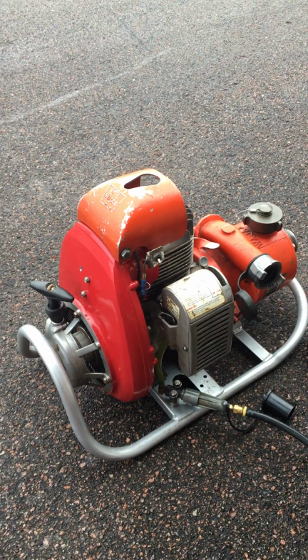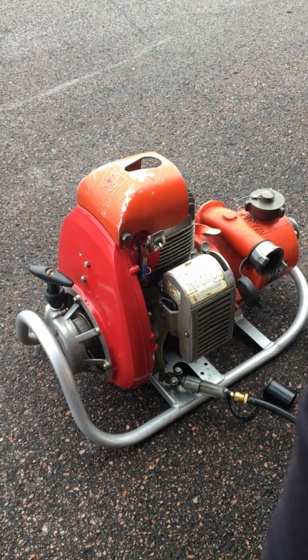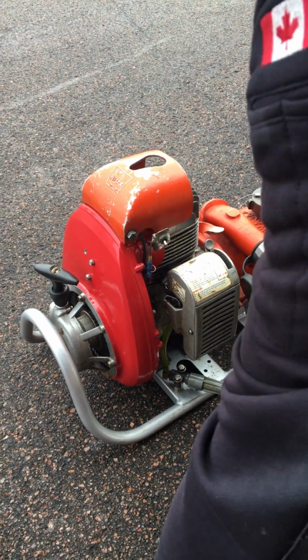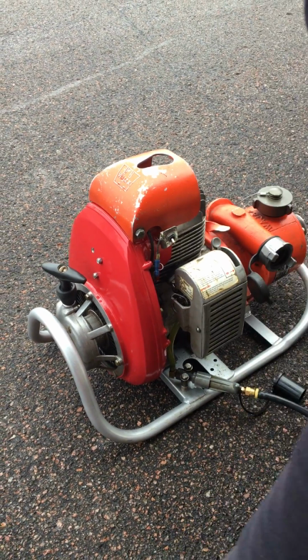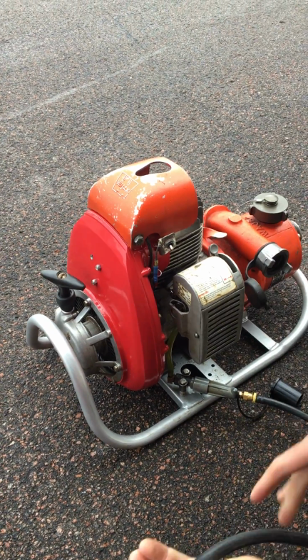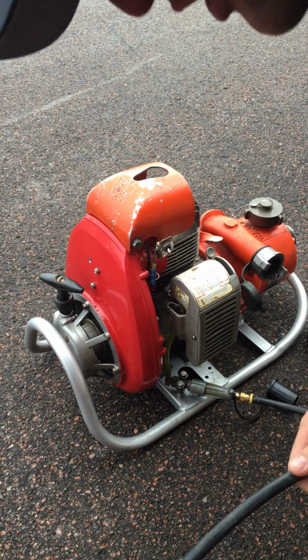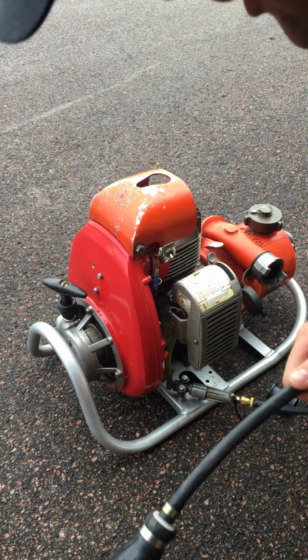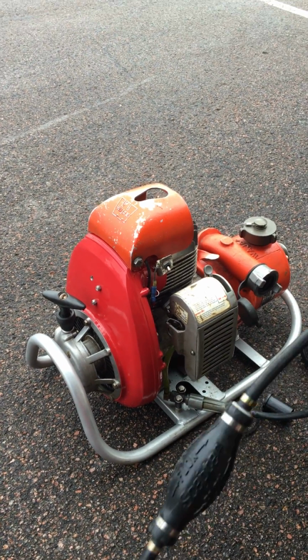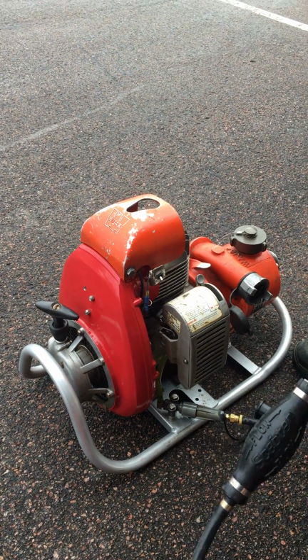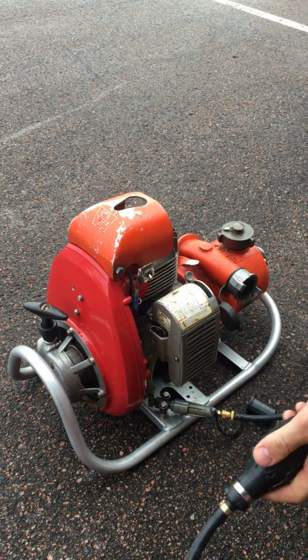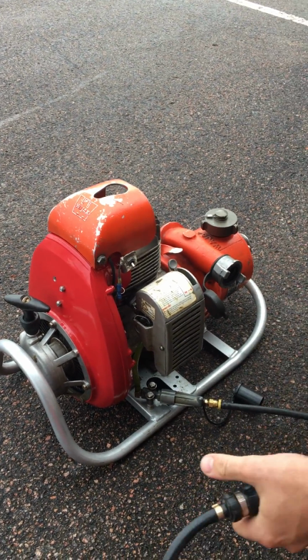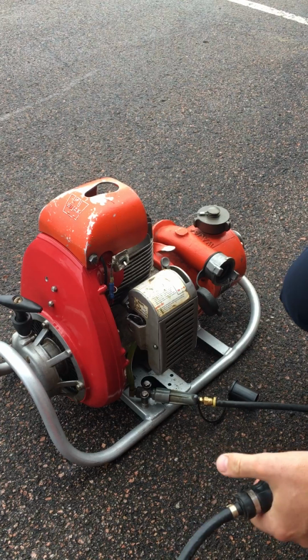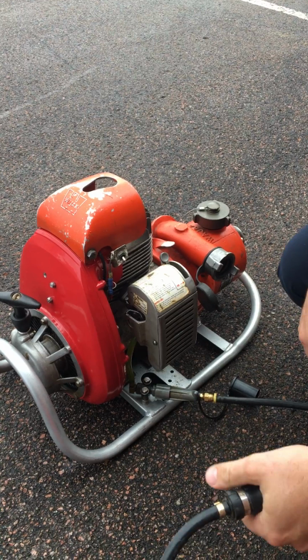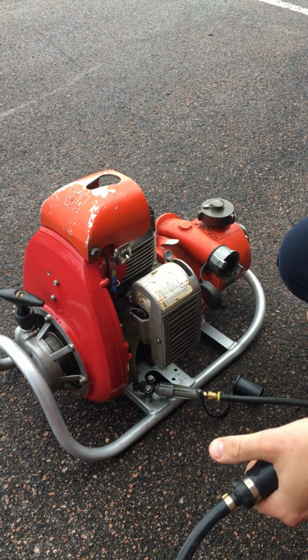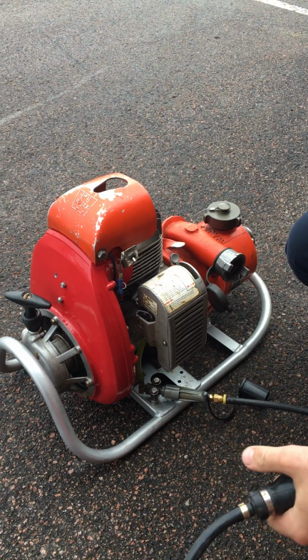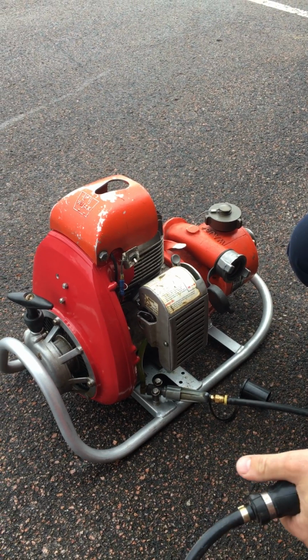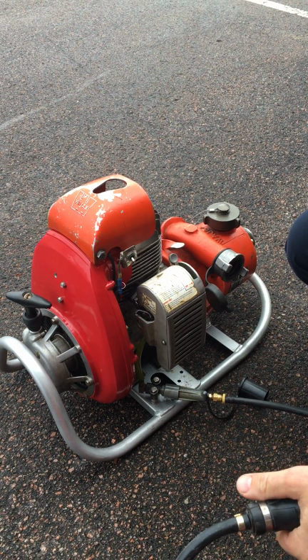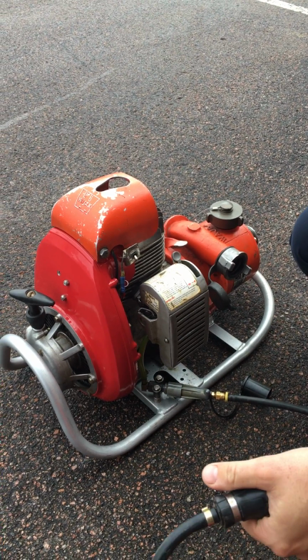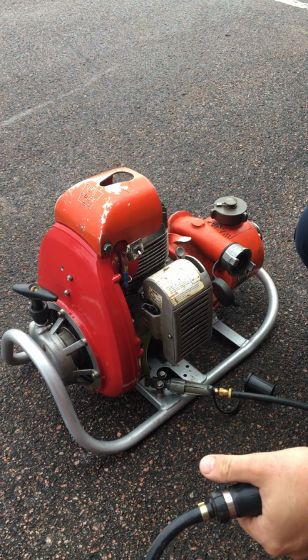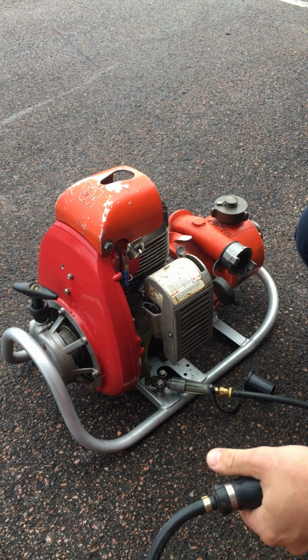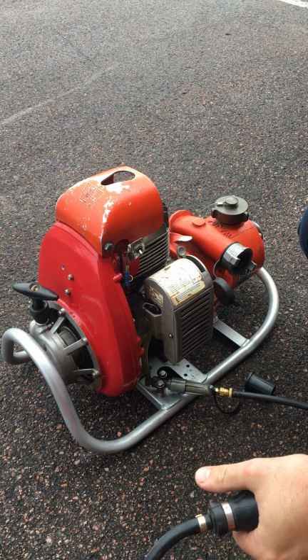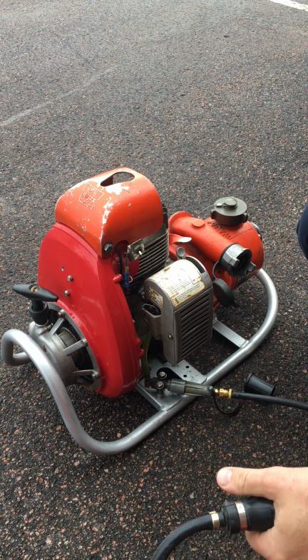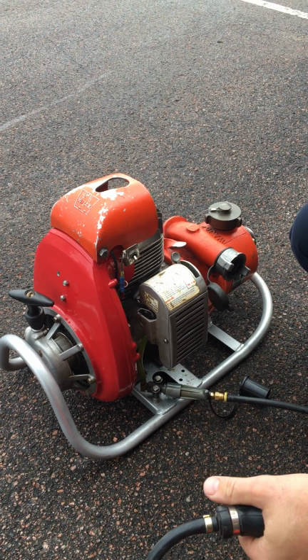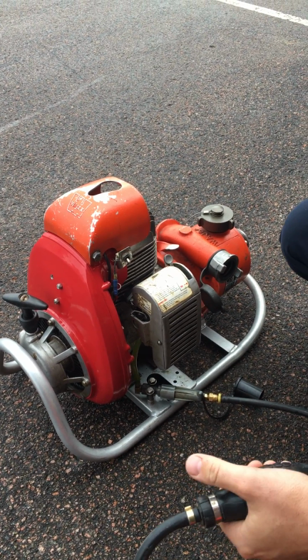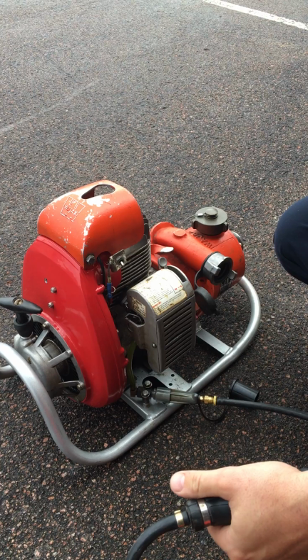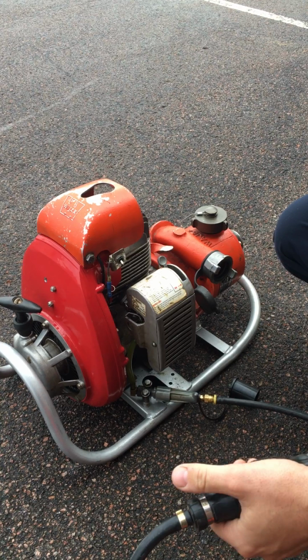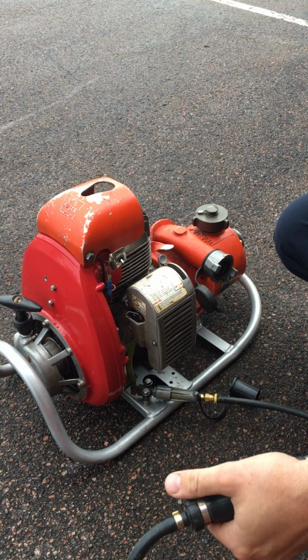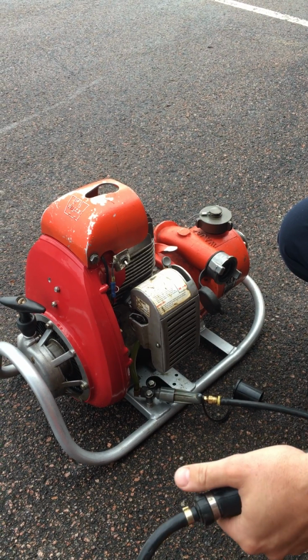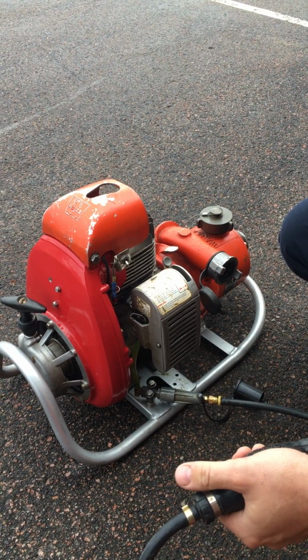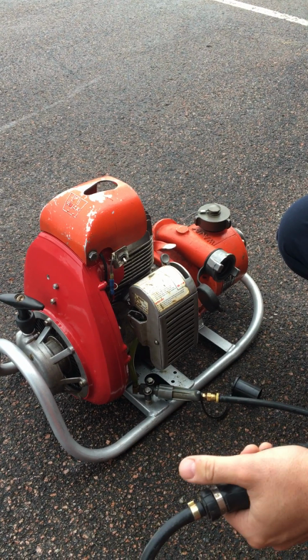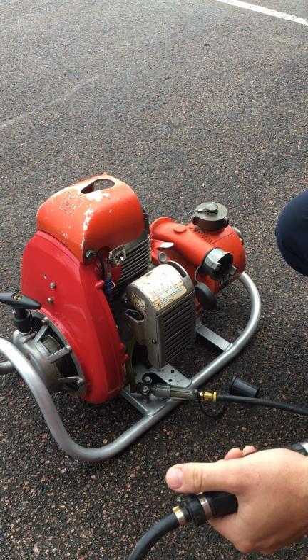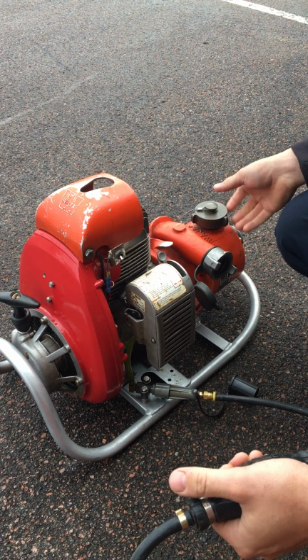All right, so what we're going over today is how to start the Wajax pump. This is just a little tutorial for anybody who hasn't started it for a while. It's not a very forgiving pump, so you have to do these steps exactly like I'm doing them so that it starts.